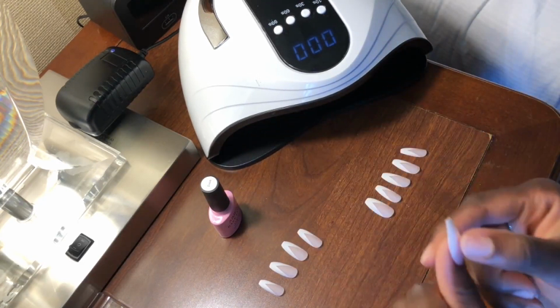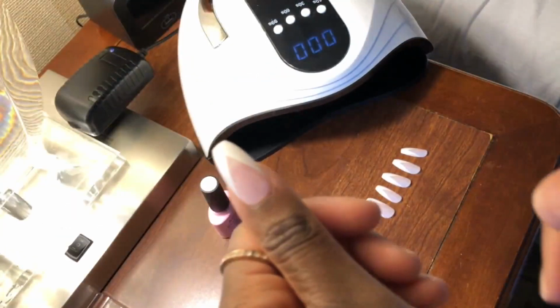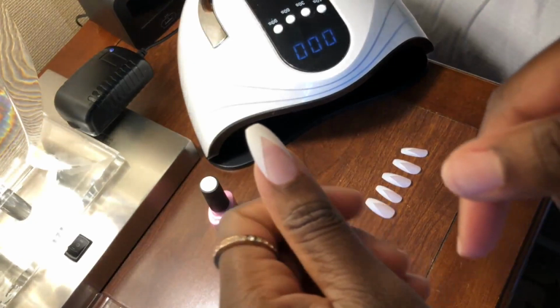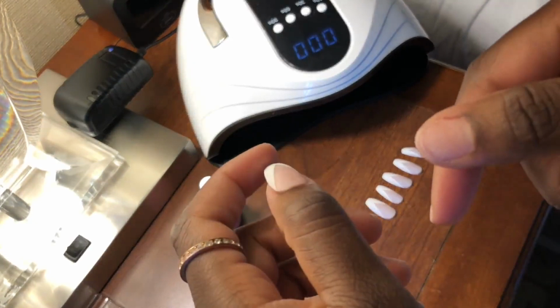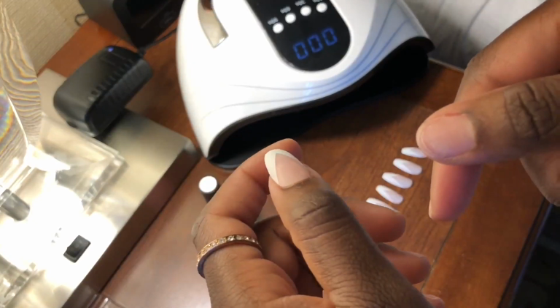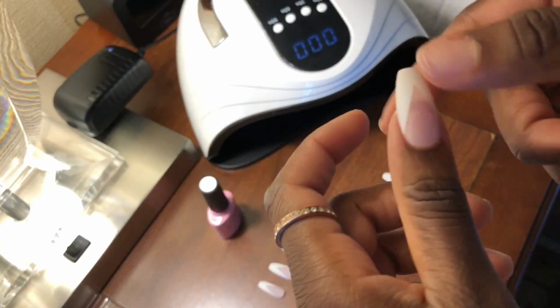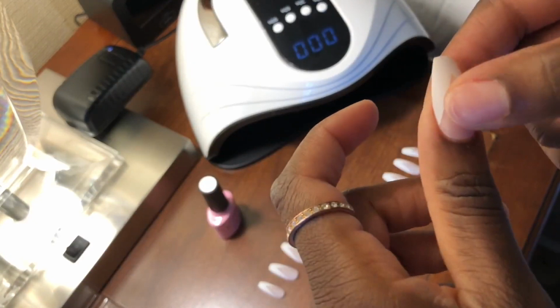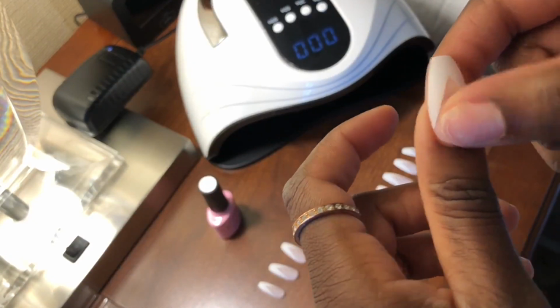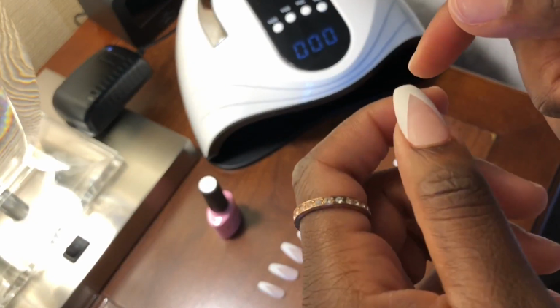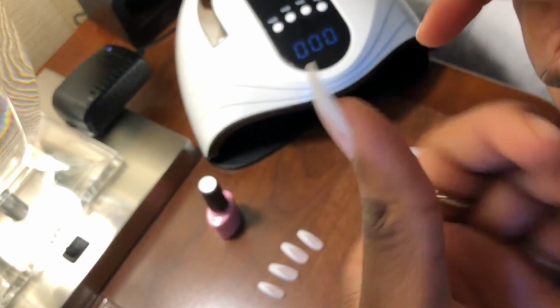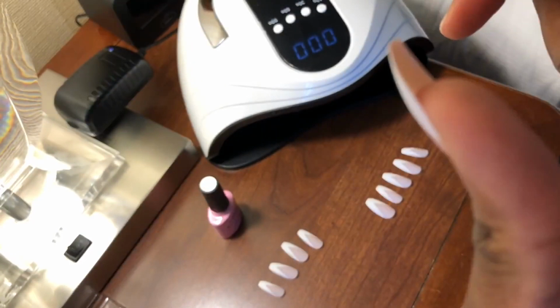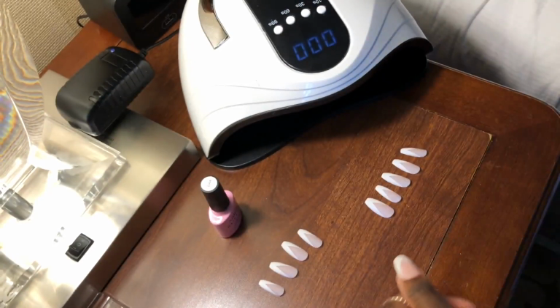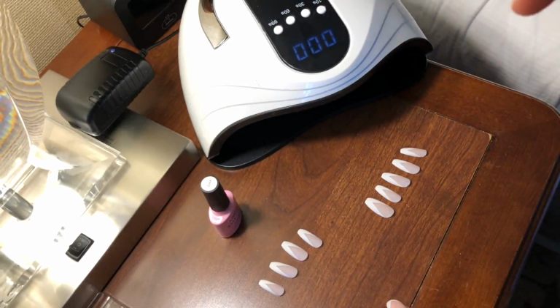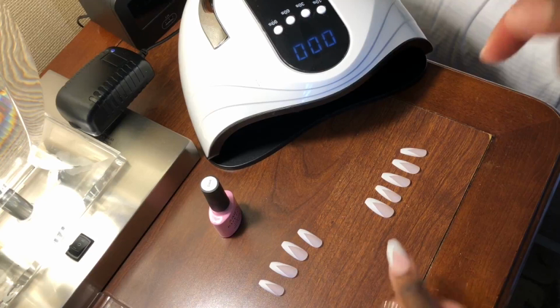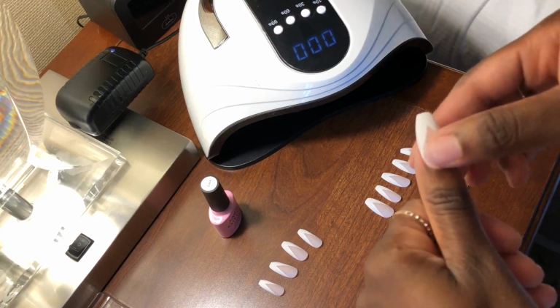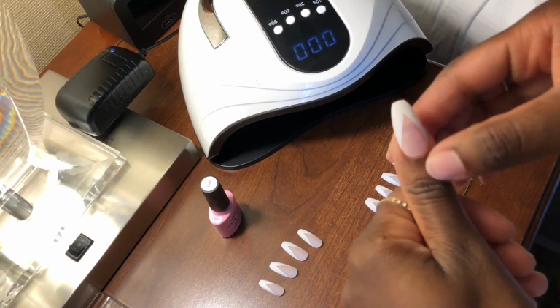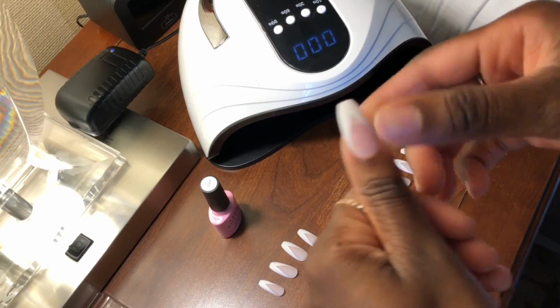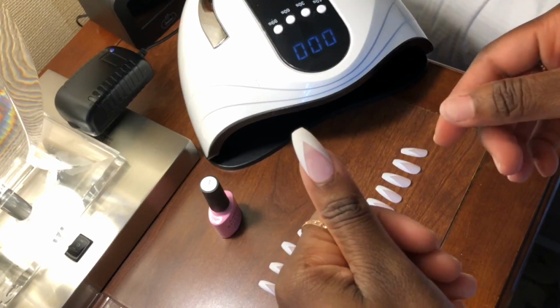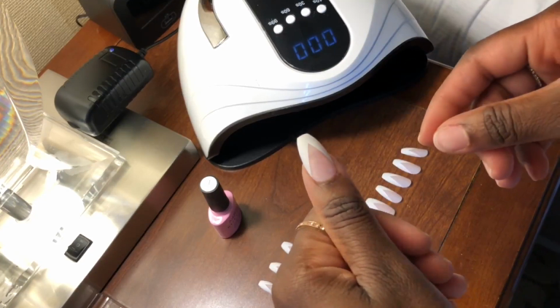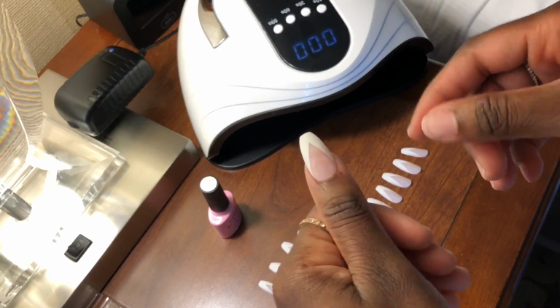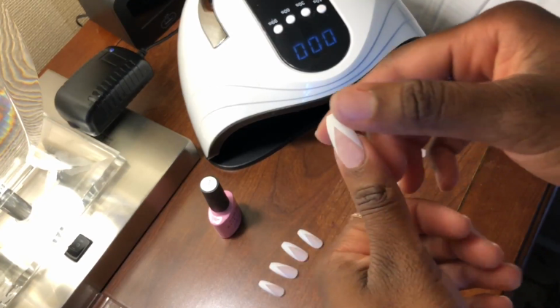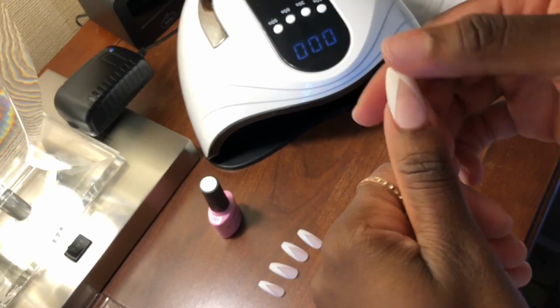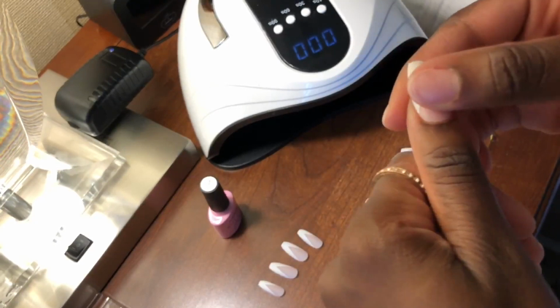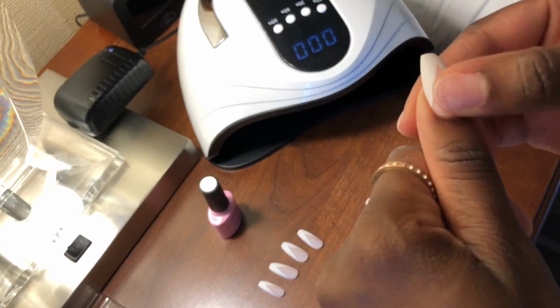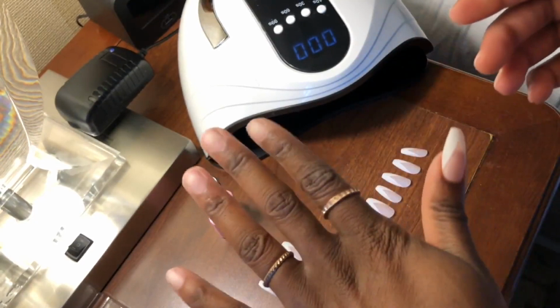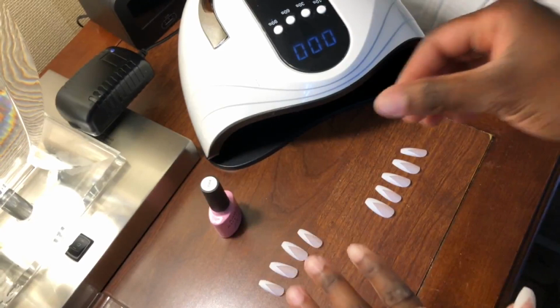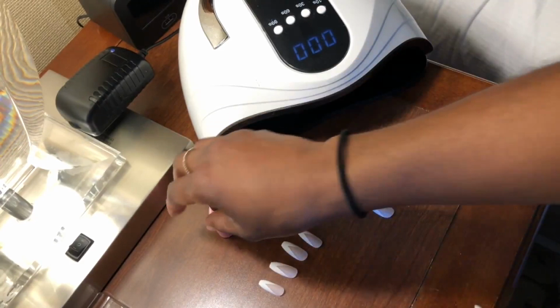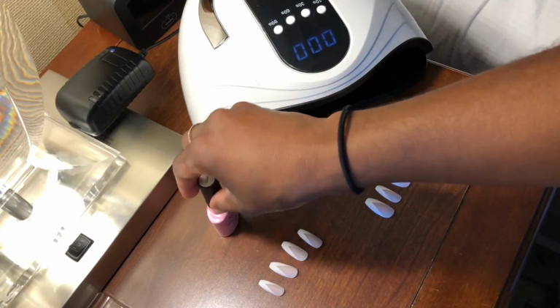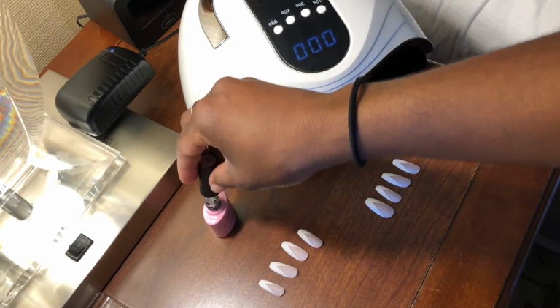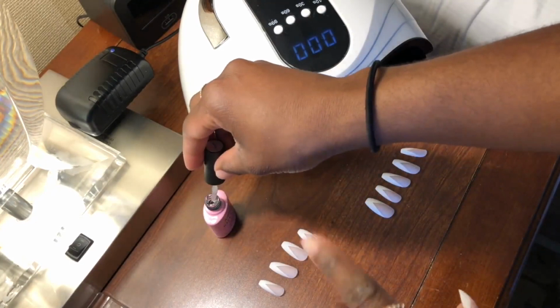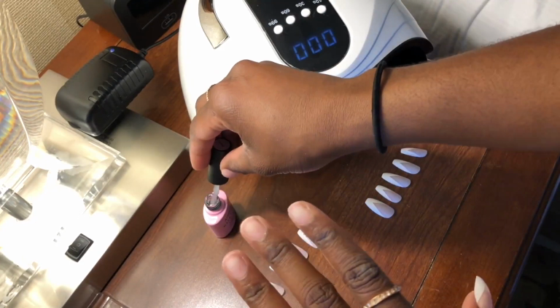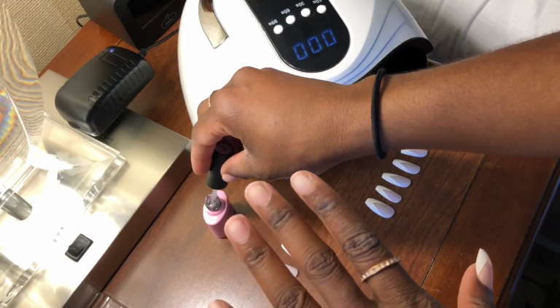After it comes out, it is good to go — it's not going anywhere. I pushed it, shoved it, tapped it, and it's pretty strongly and sturdily on my nail. I'm going to show you another one — my index finger.